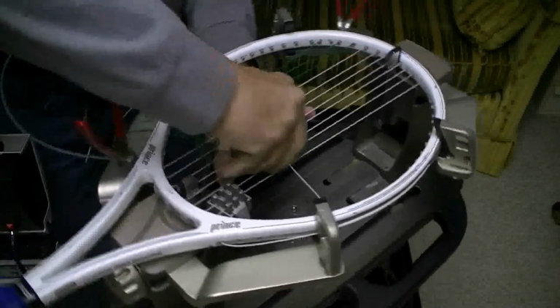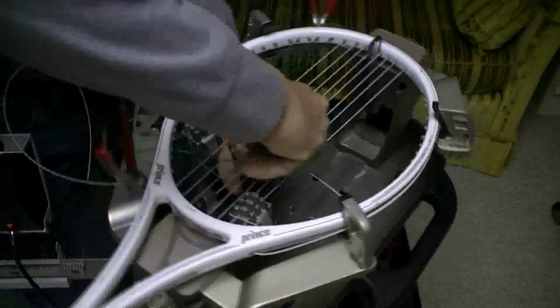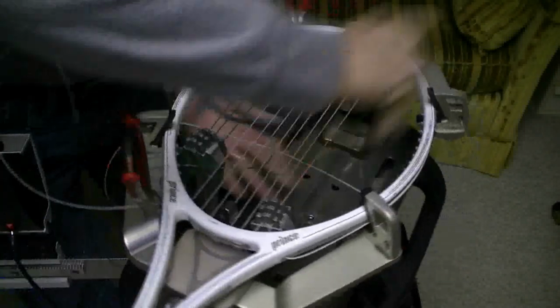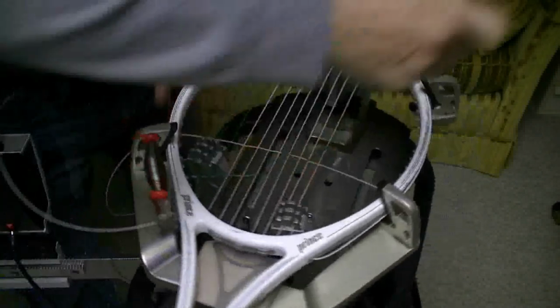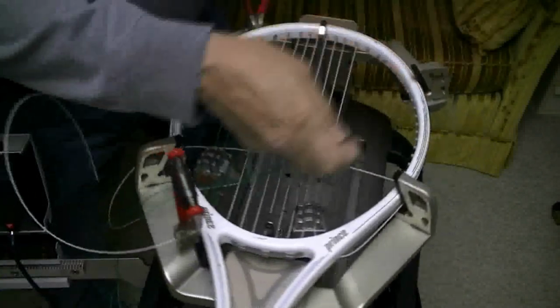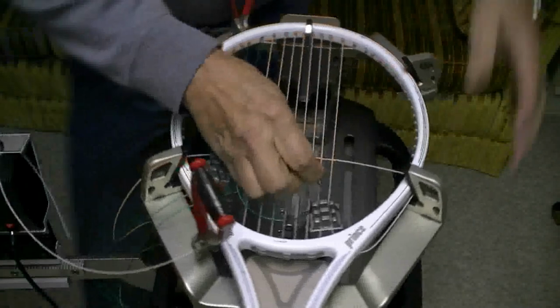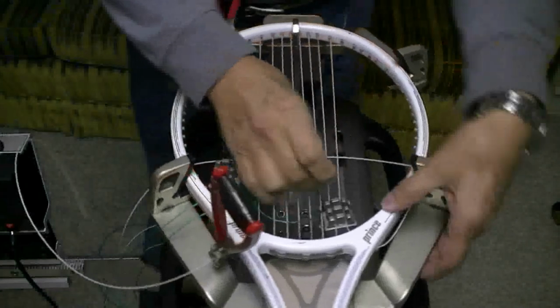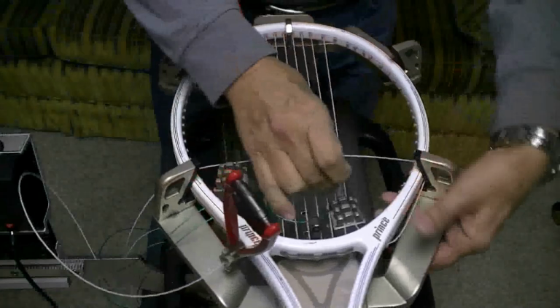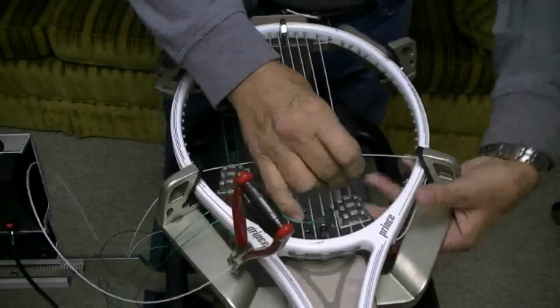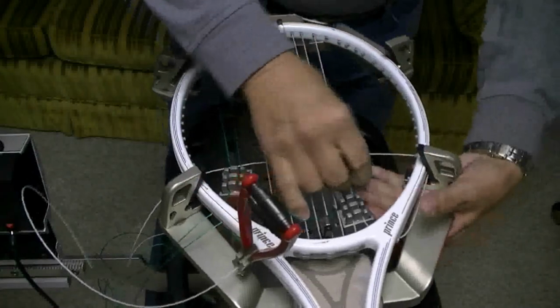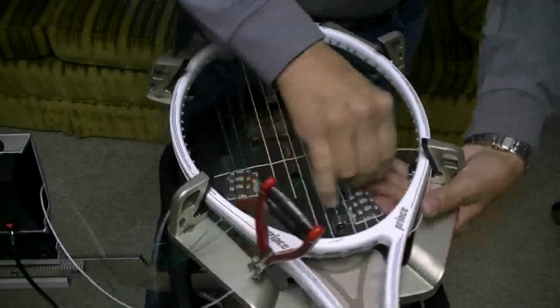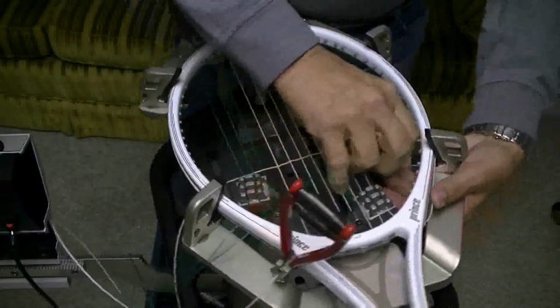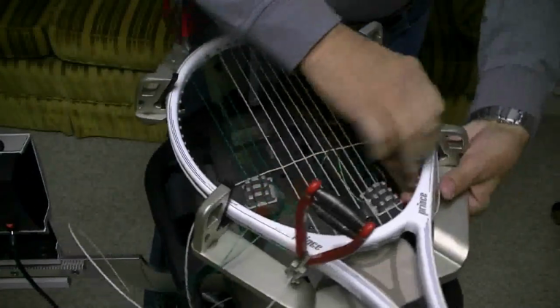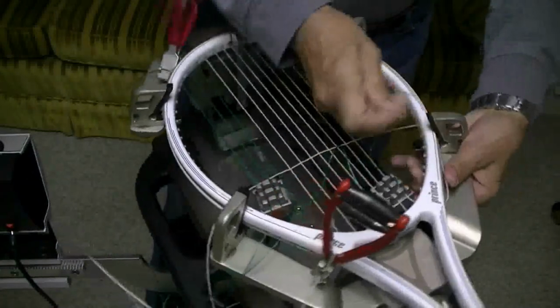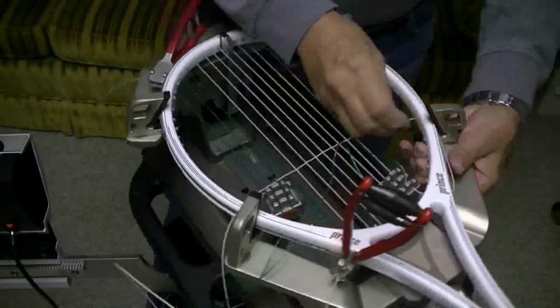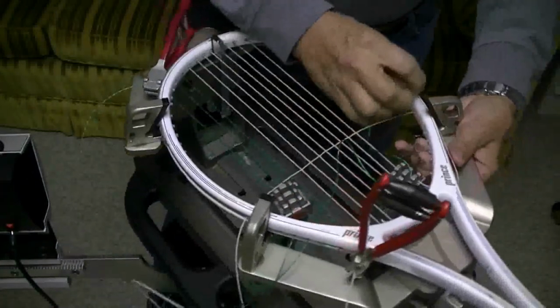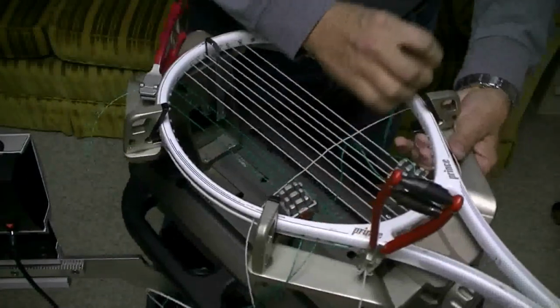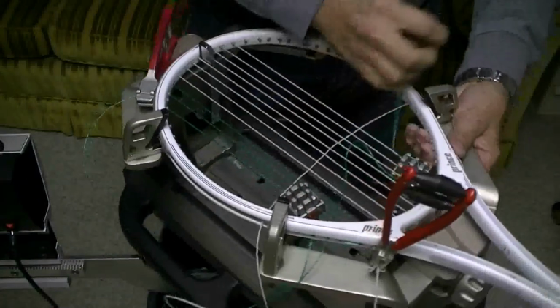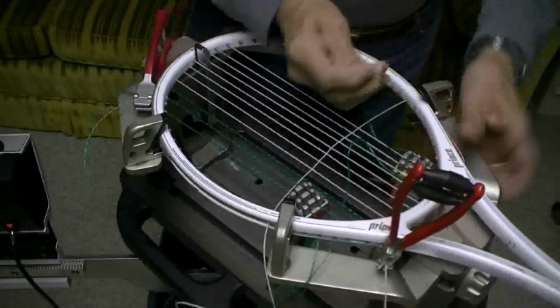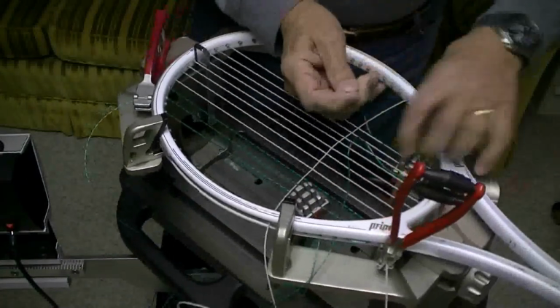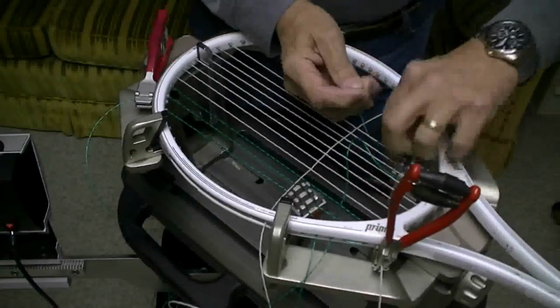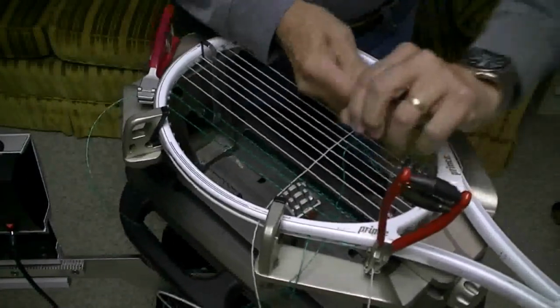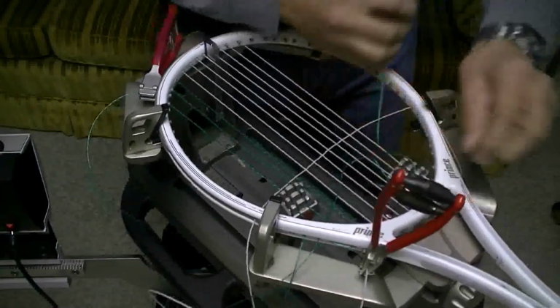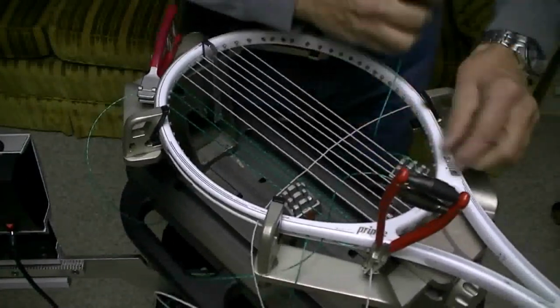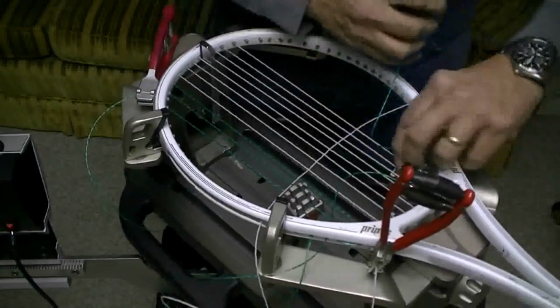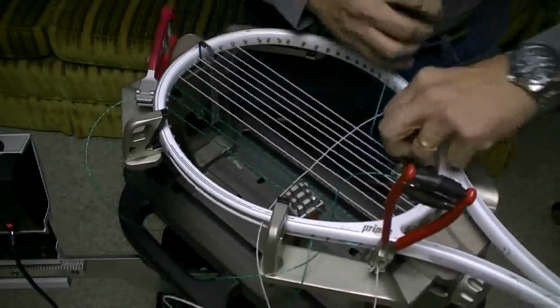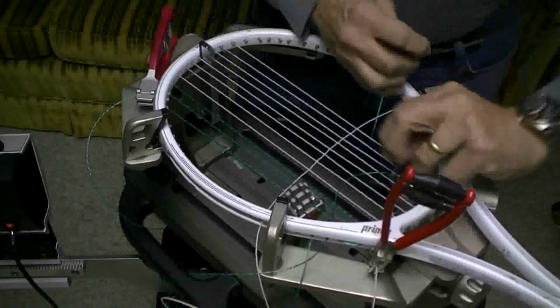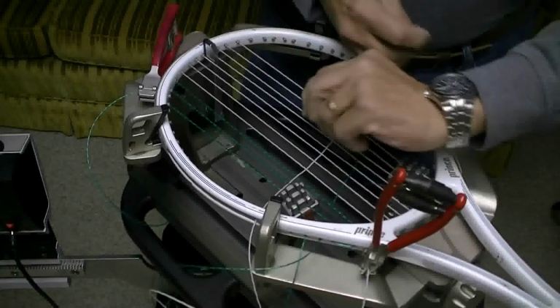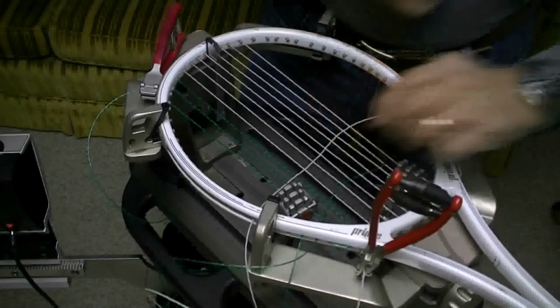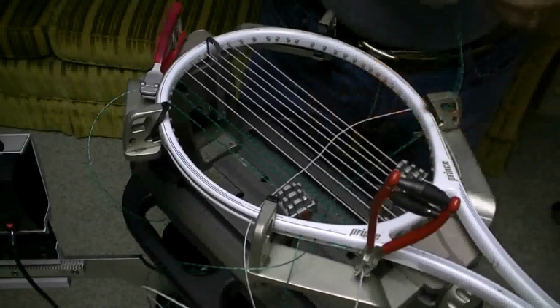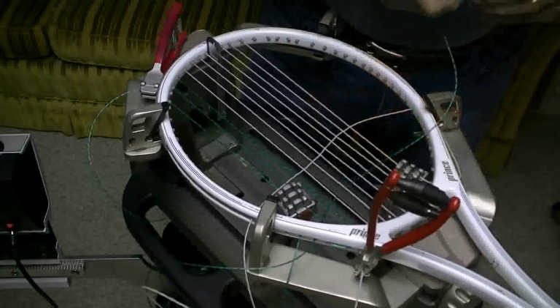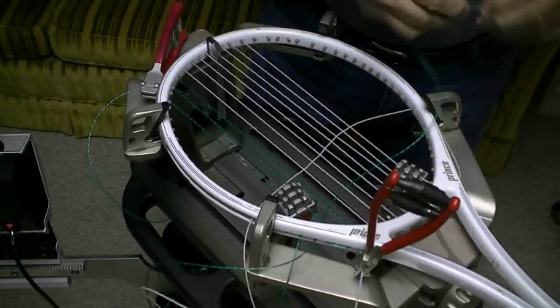Any time I'm an odd number of strings down - one, three, five, whatever - I'll always be opposite the string above it.